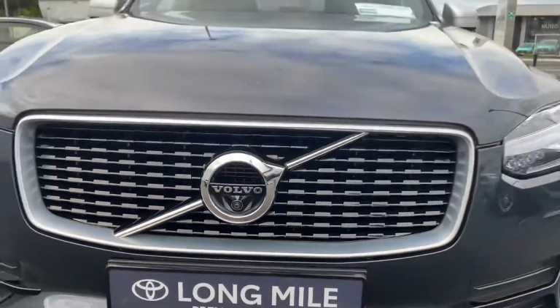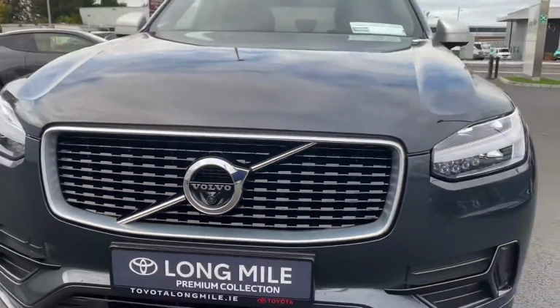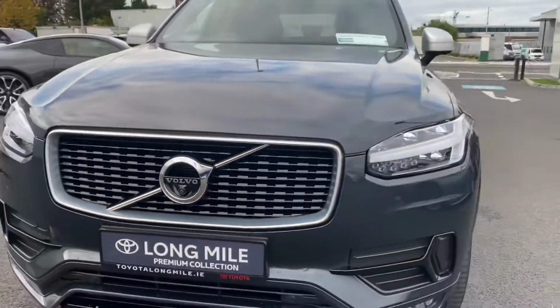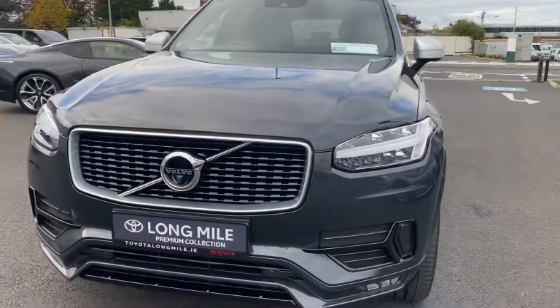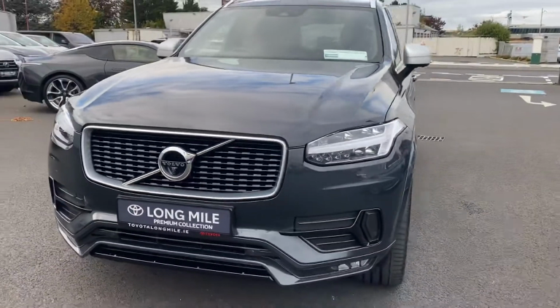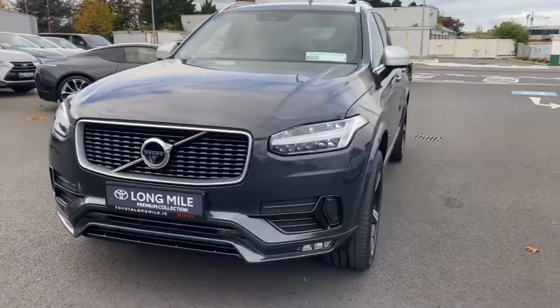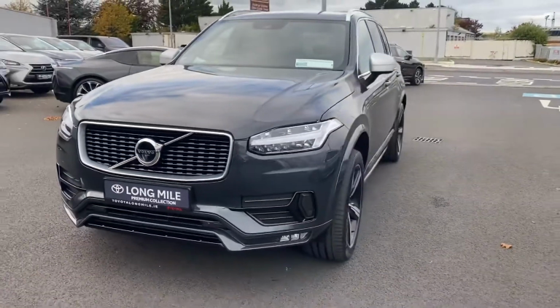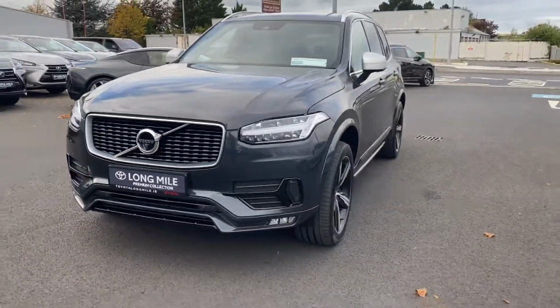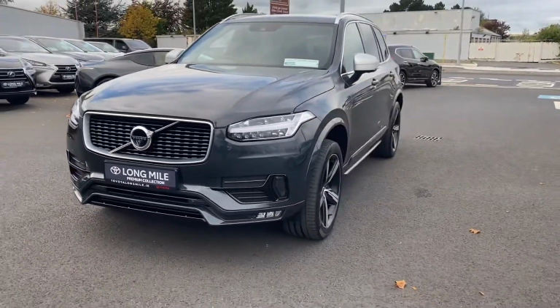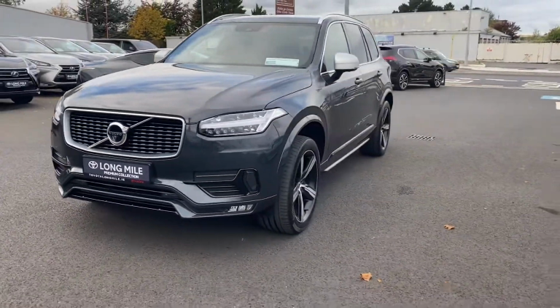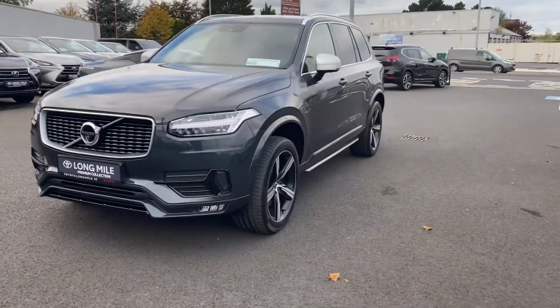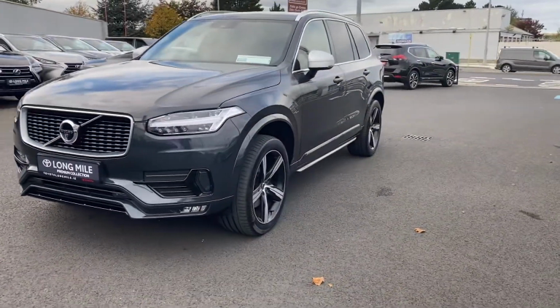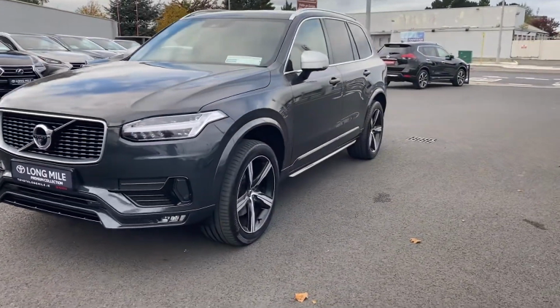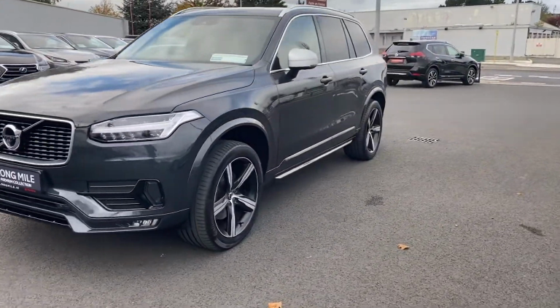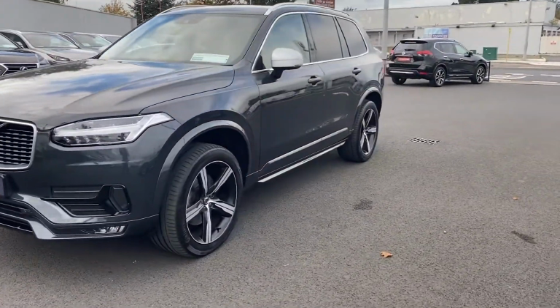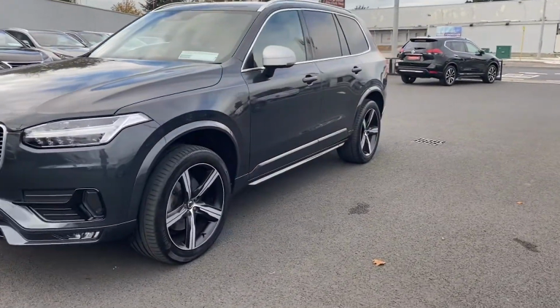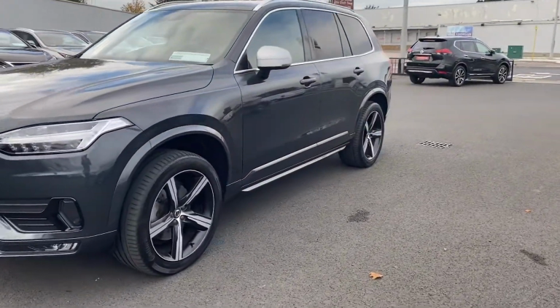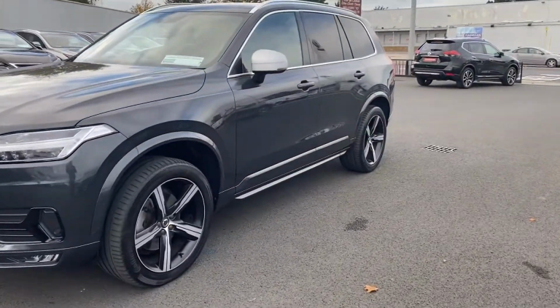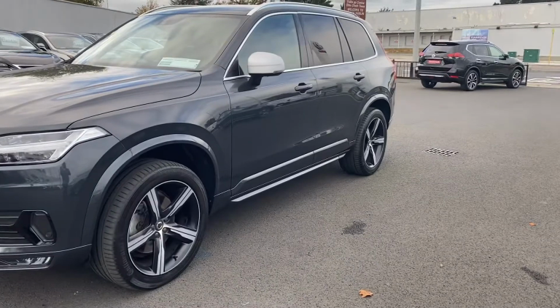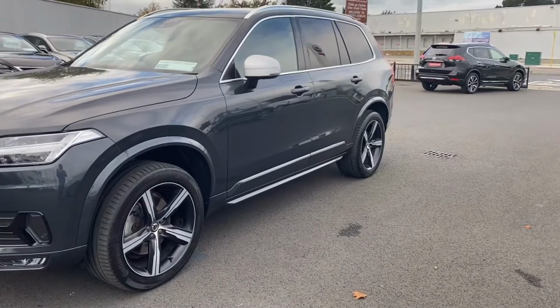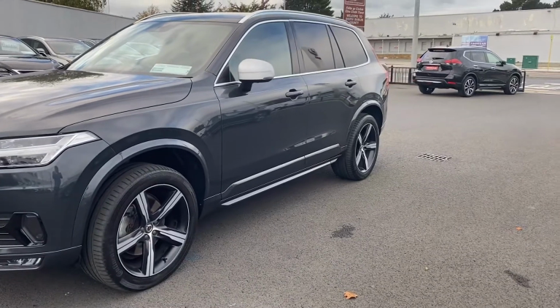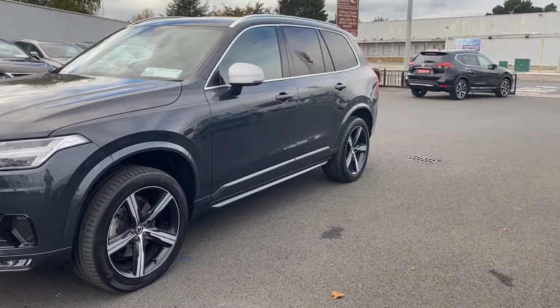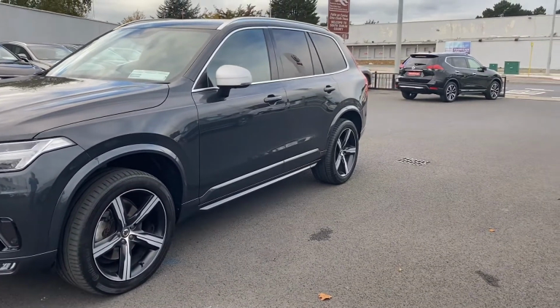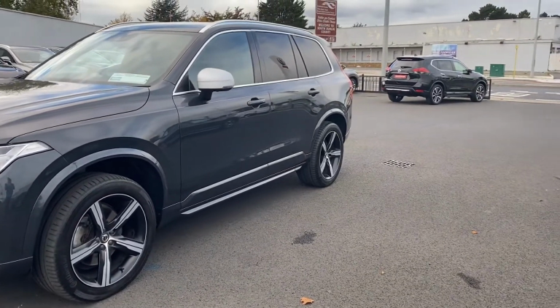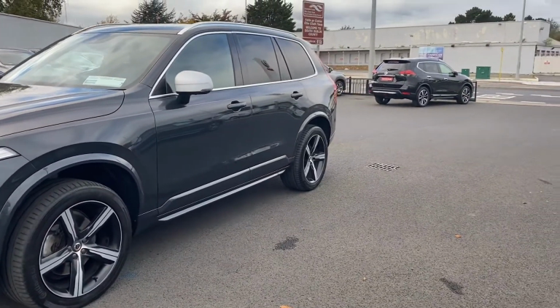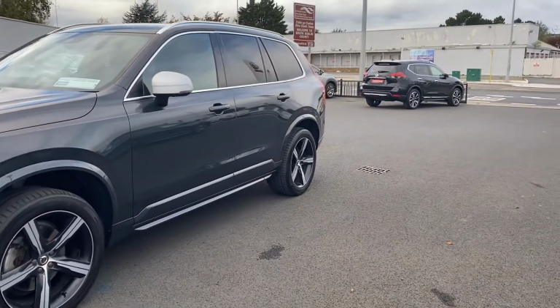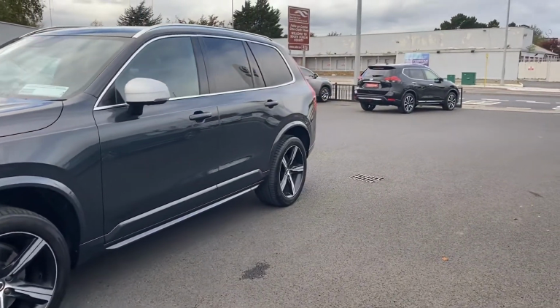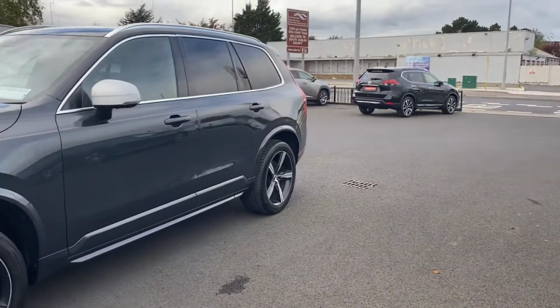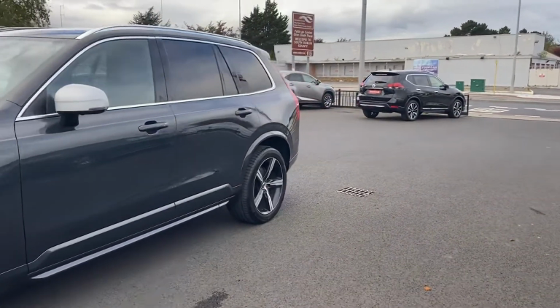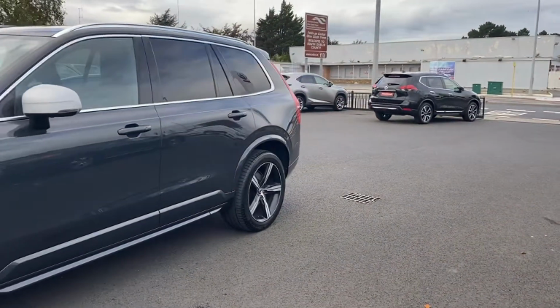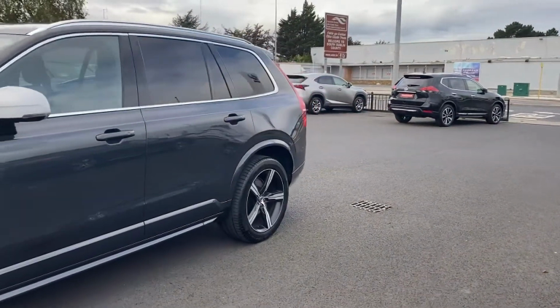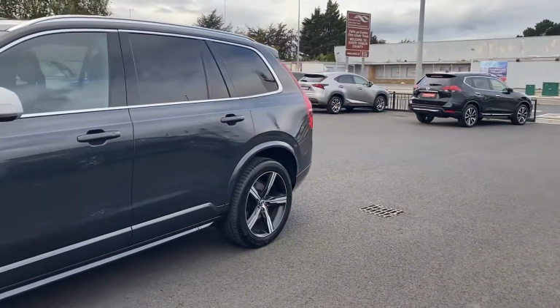20 inch R Design alloy wheels, a camera underneath each mirror, bi-tone mirrors, and rear privacy tint on the back windows.